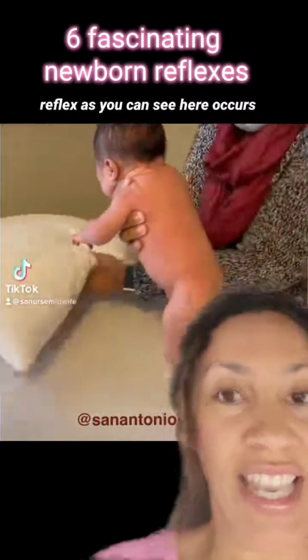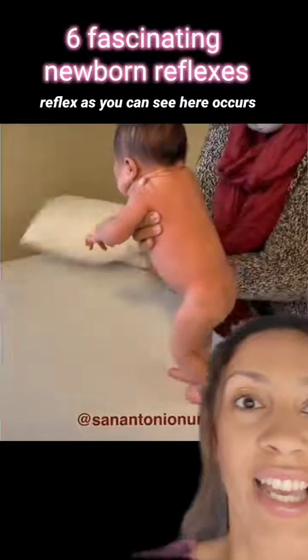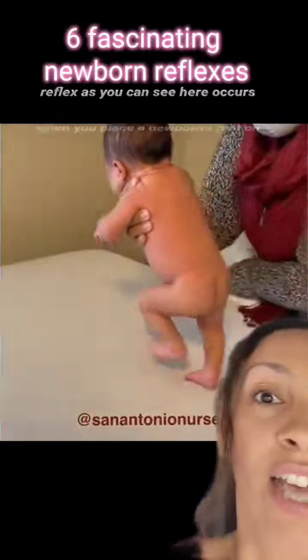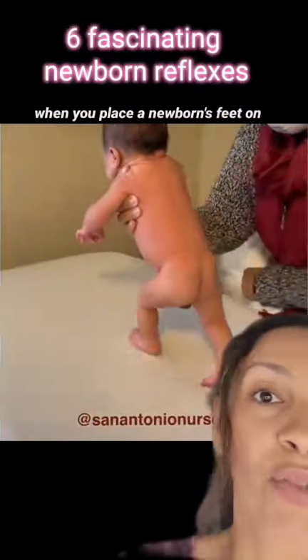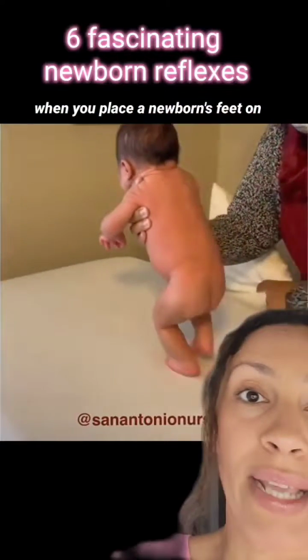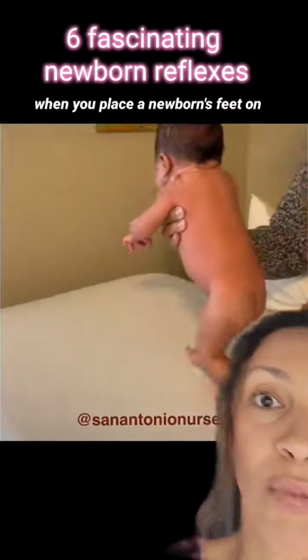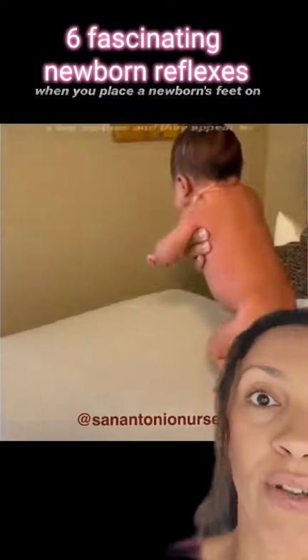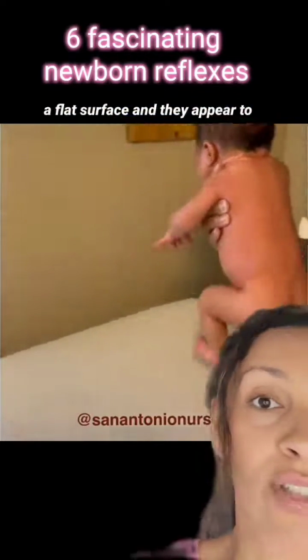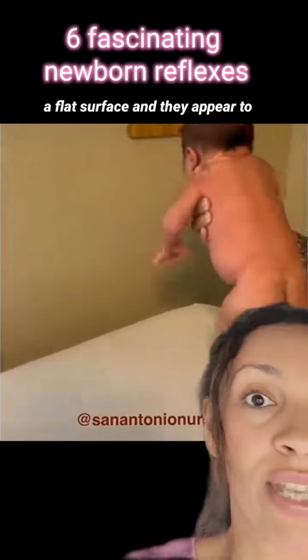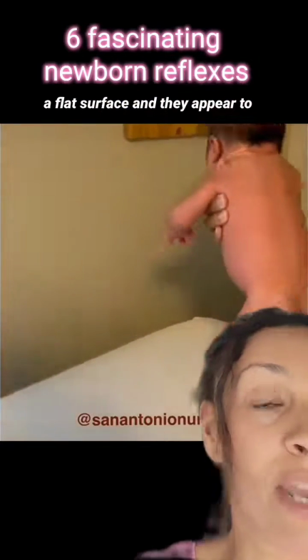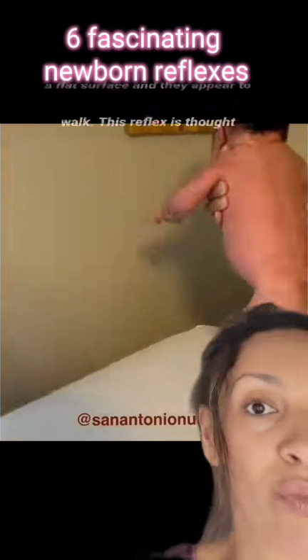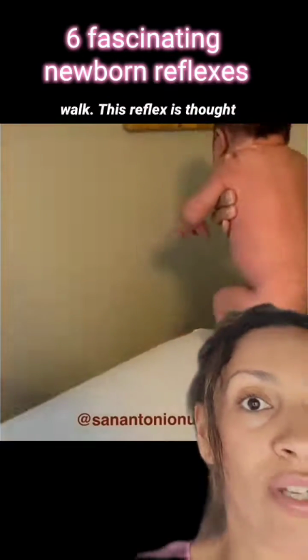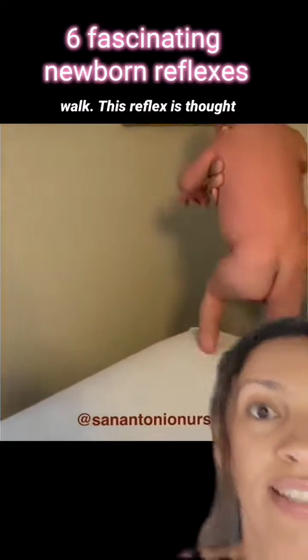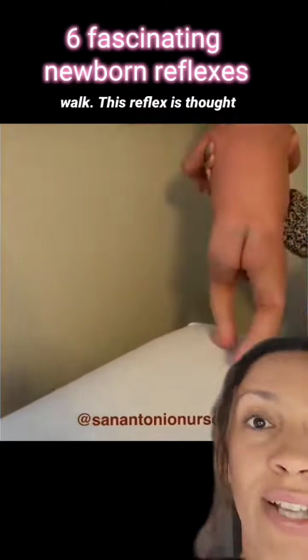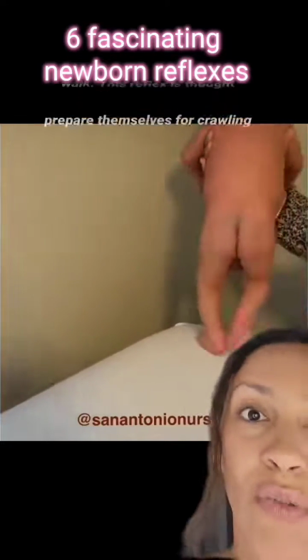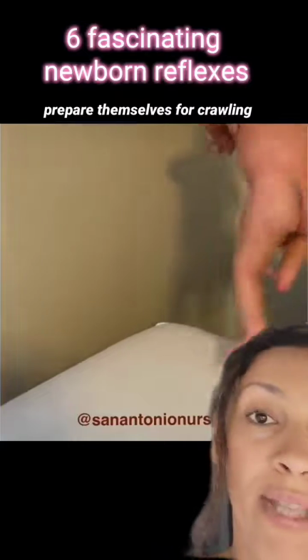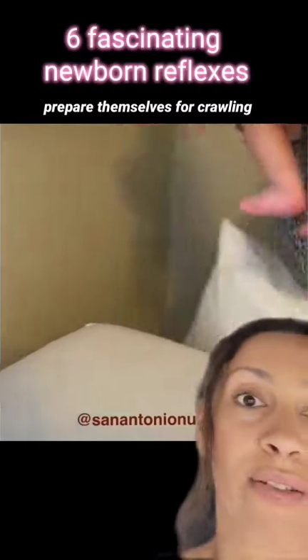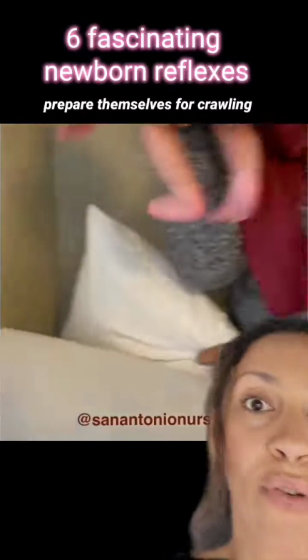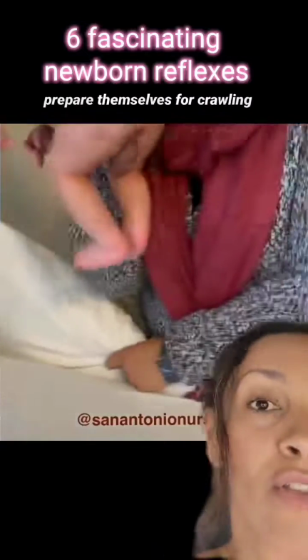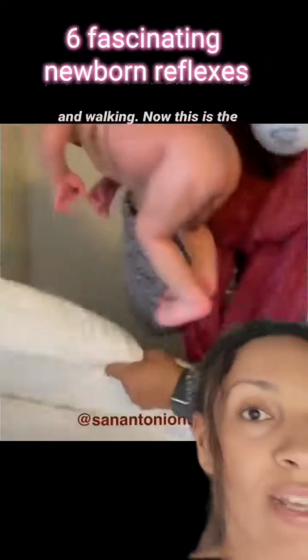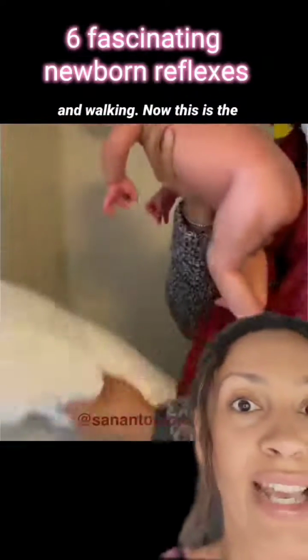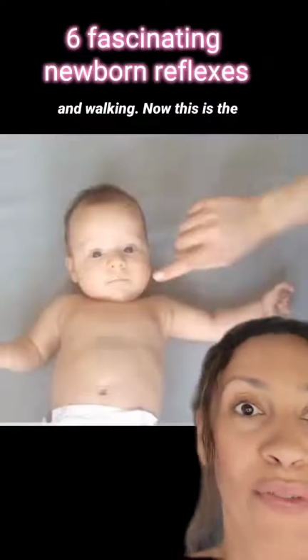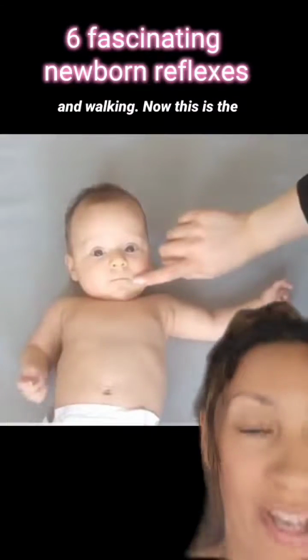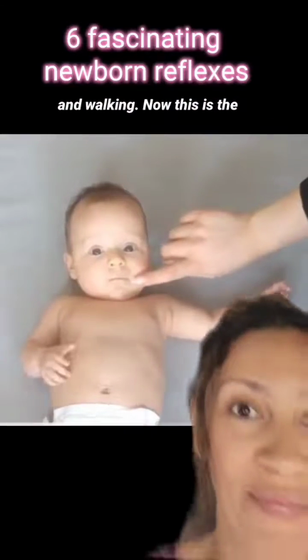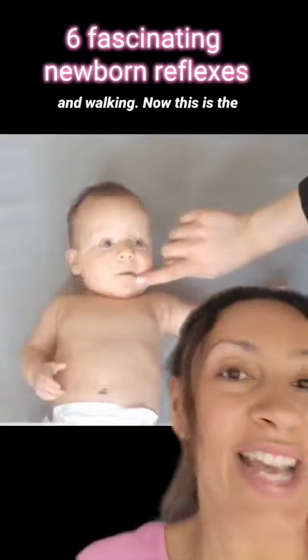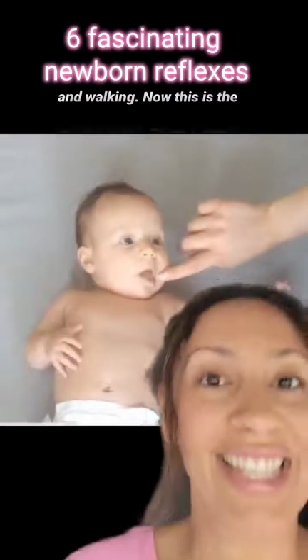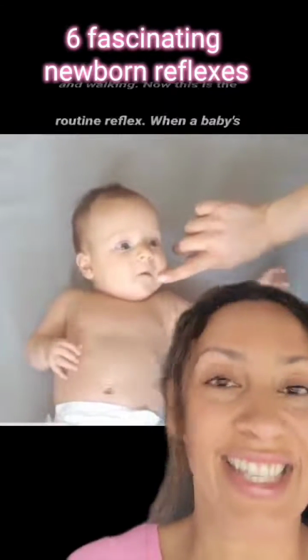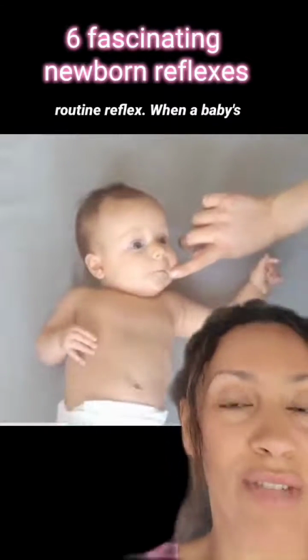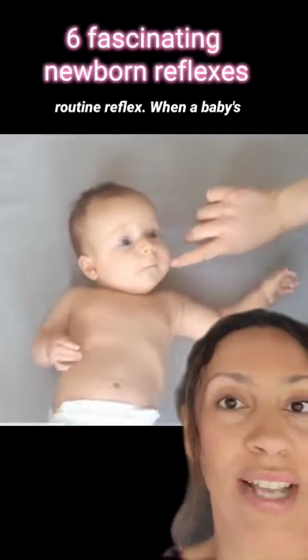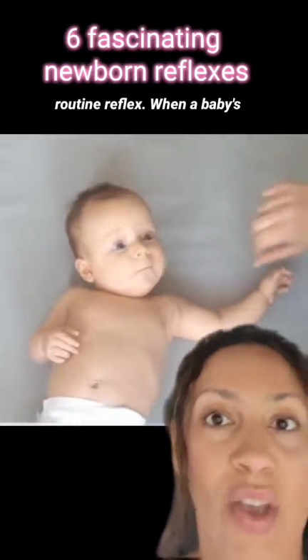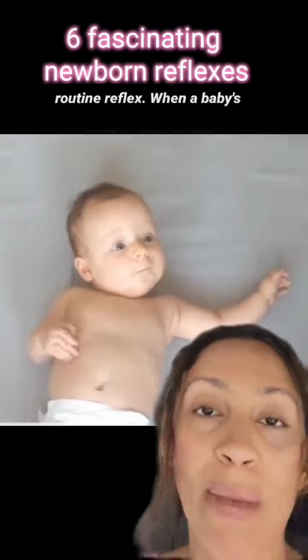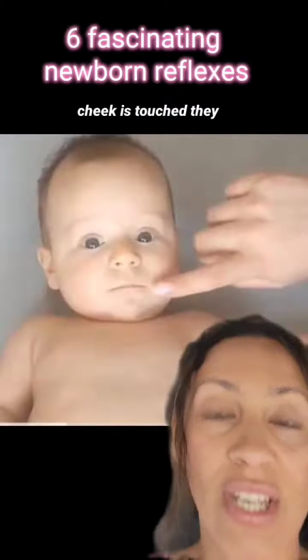The step reflex, as you can see here, occurs when you place a newborn's feet on a flat surface and they appear to walk. This reflex is thought to prepare themselves for crawling and walking.